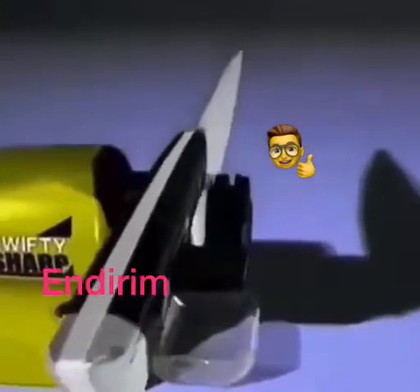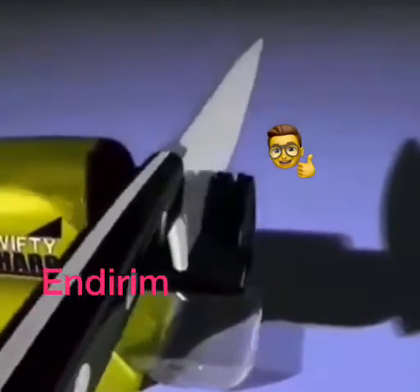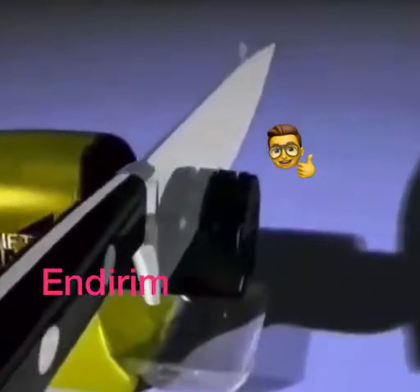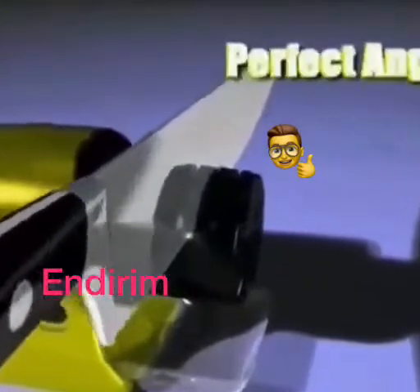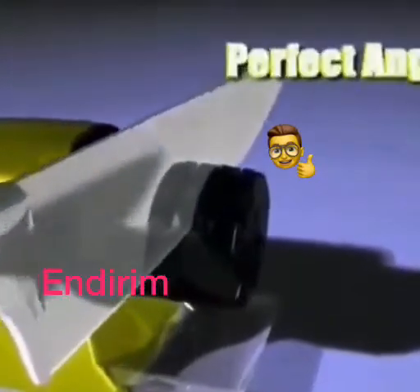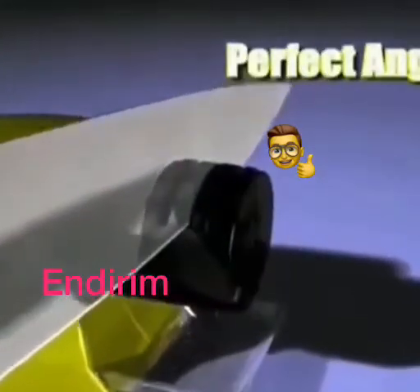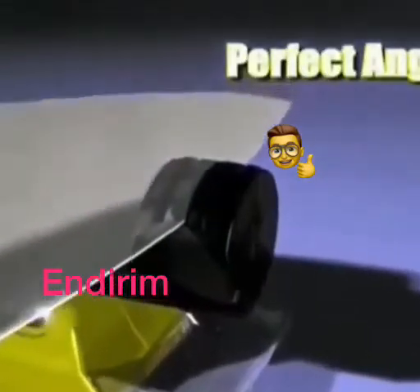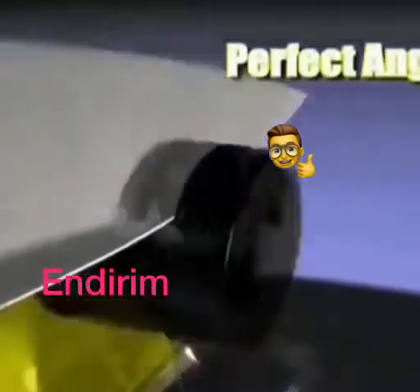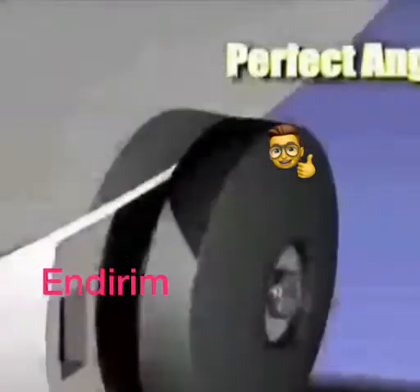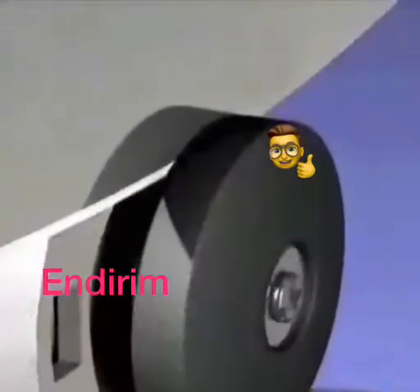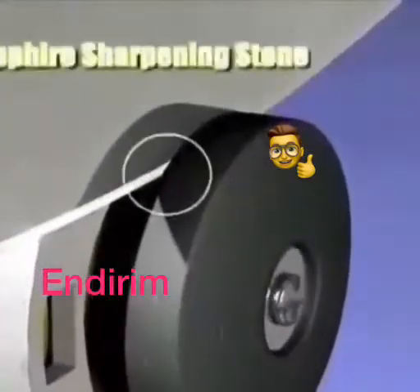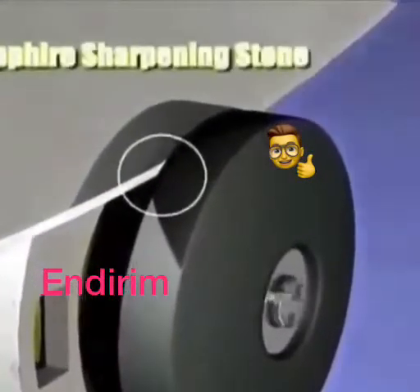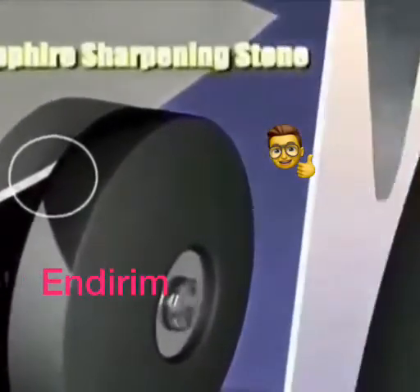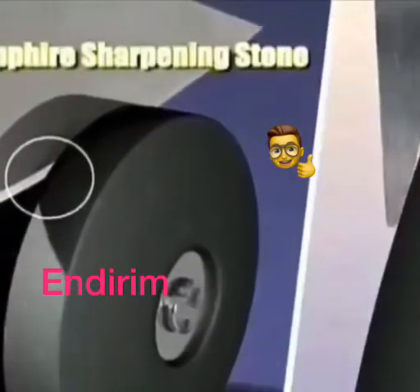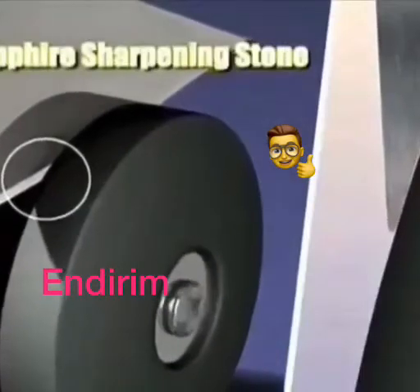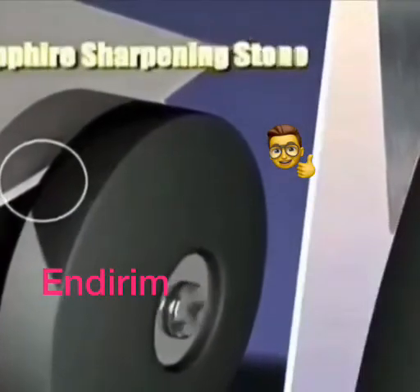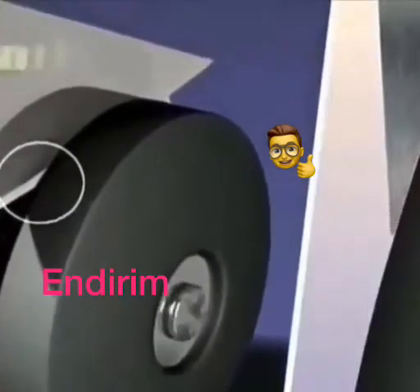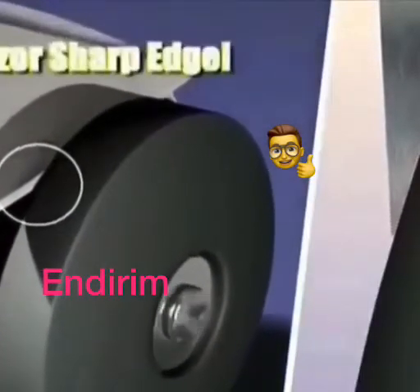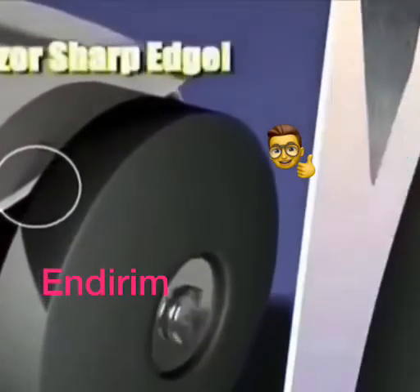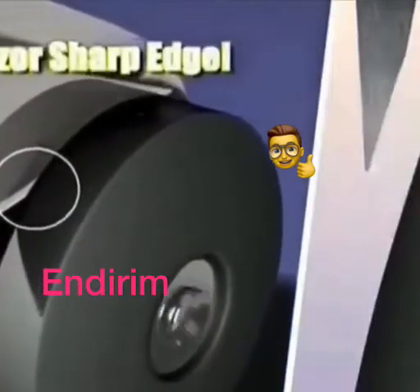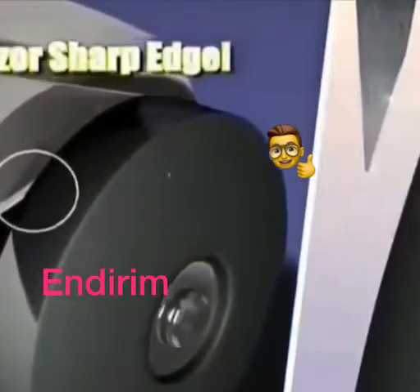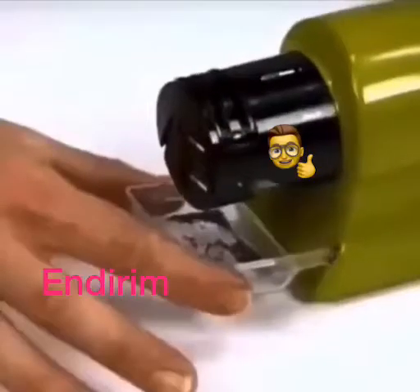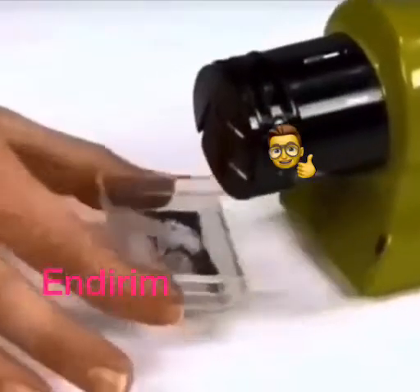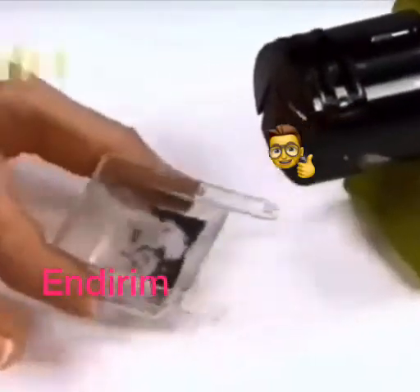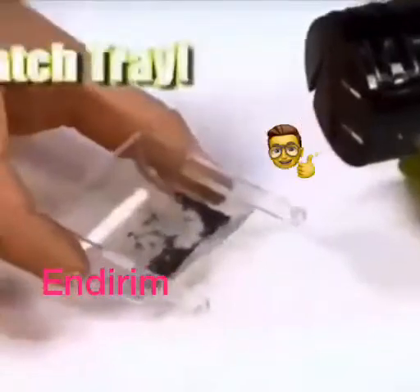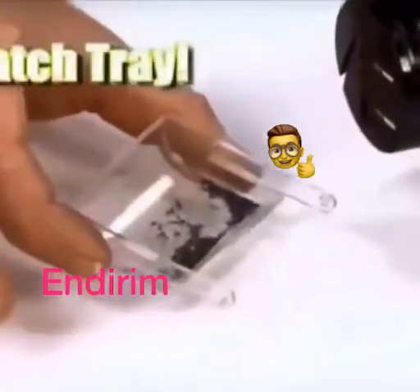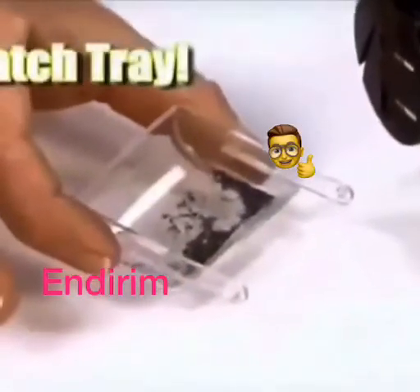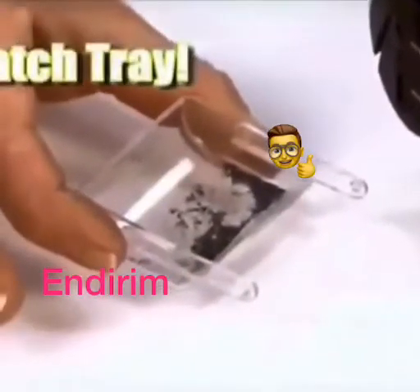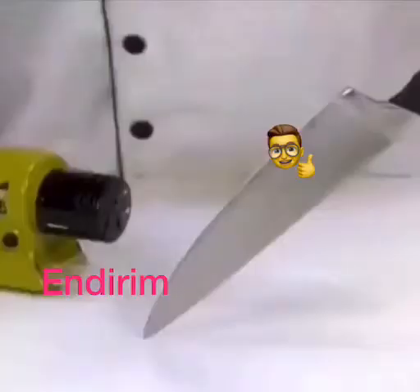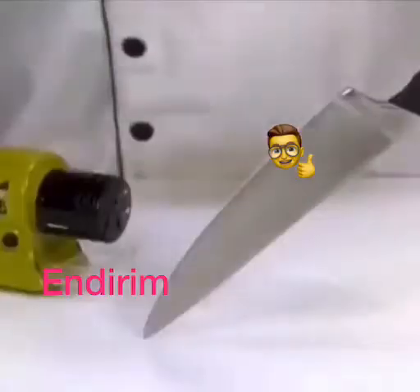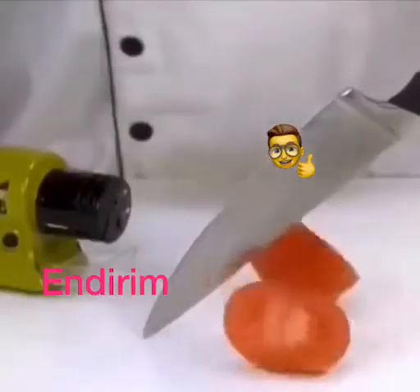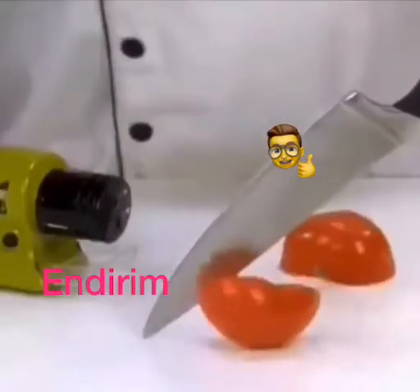Simply place the blade in the guide and slide. The guide holds the blade at the perfect angle as the professional grade high-speed sapphire sharpening stone rotates, sharpening and honing the blade, restoring the razor sharp edge. And under the guide is a catch tray to grab the shavings that fall away.